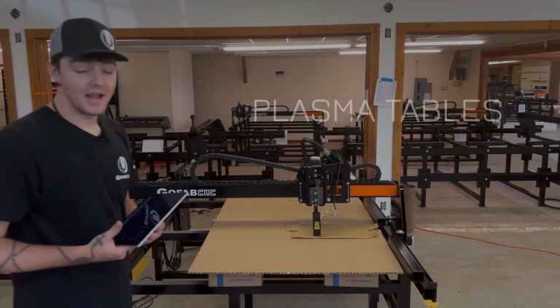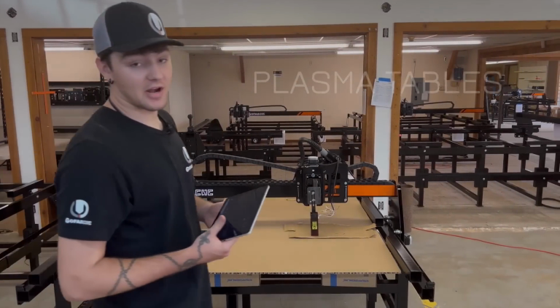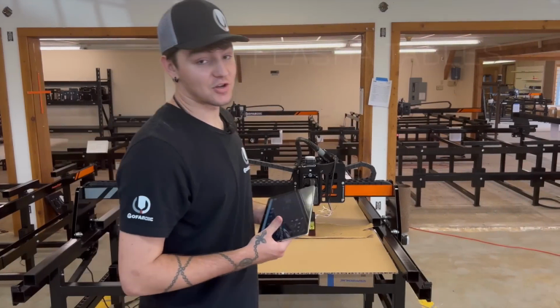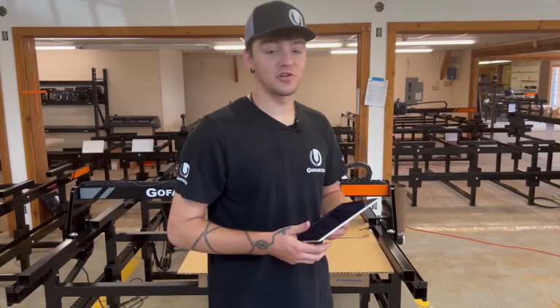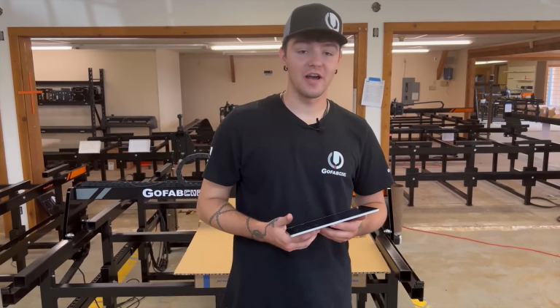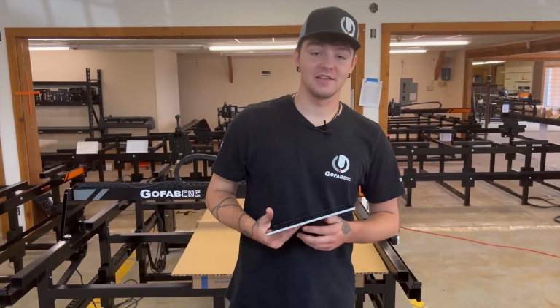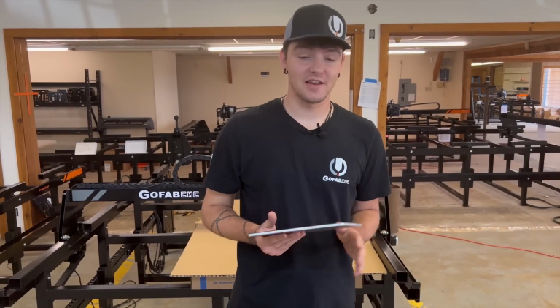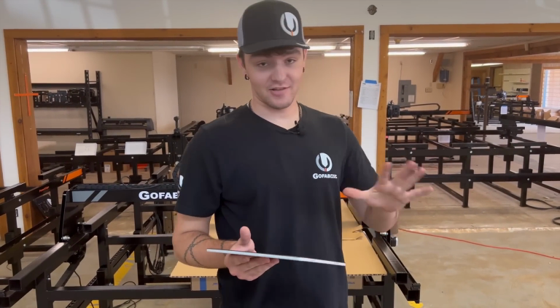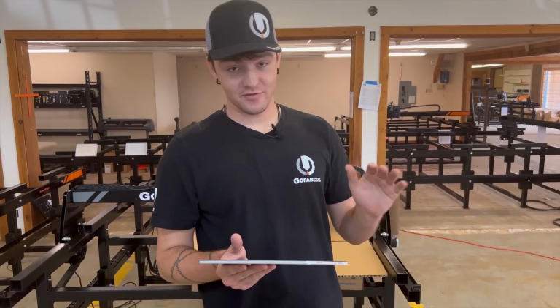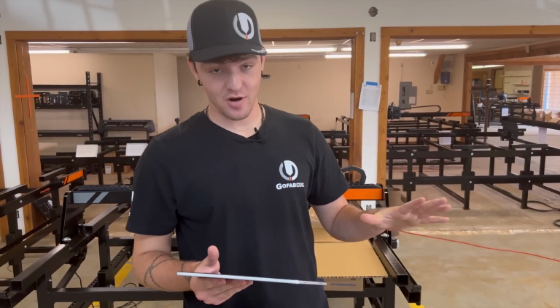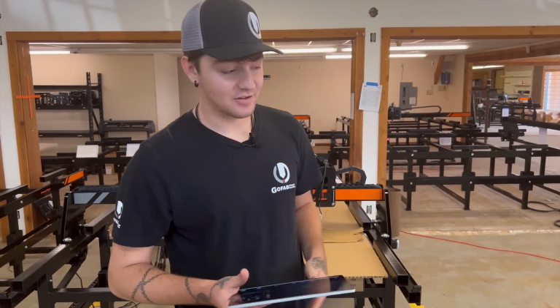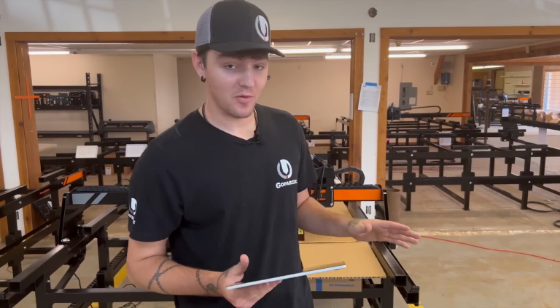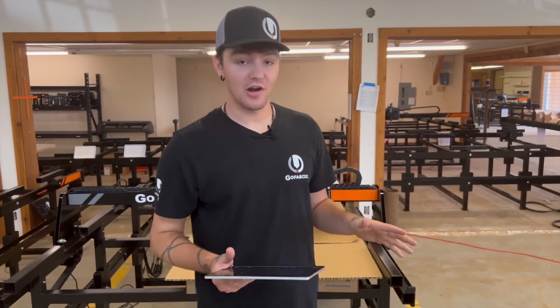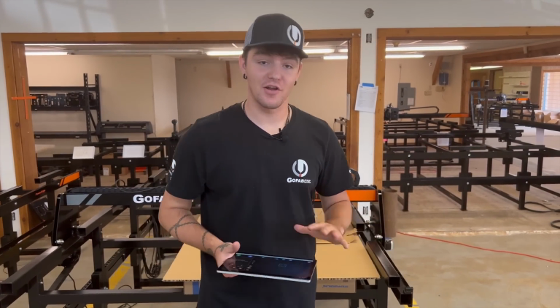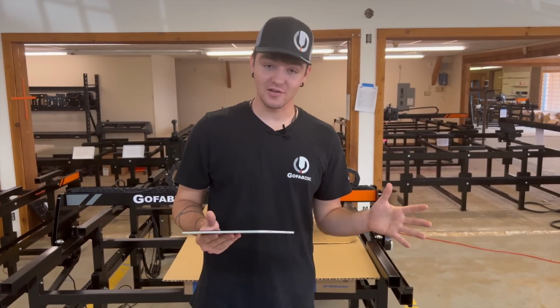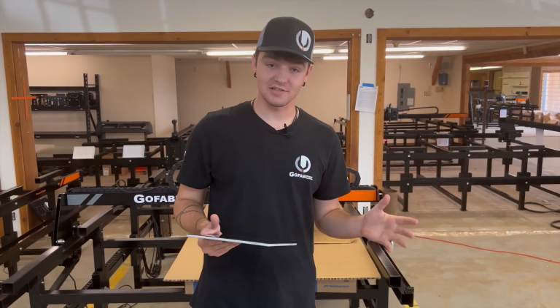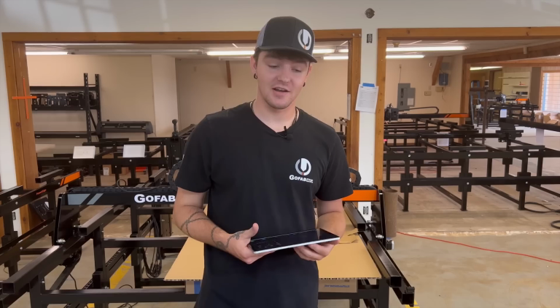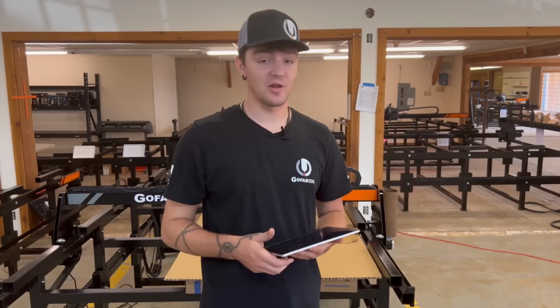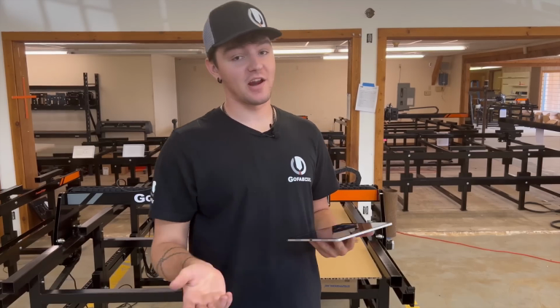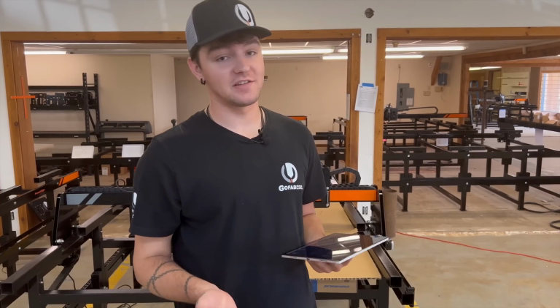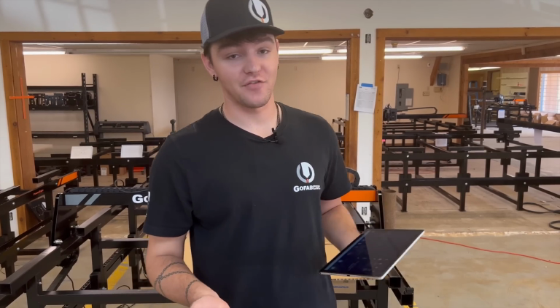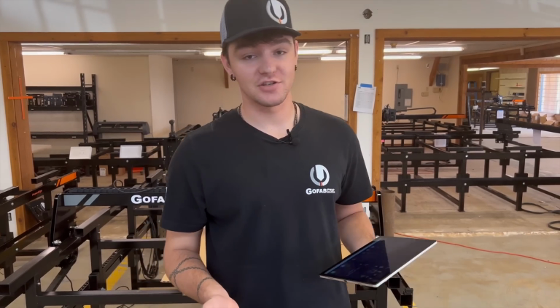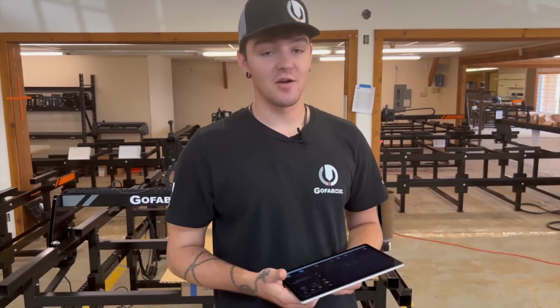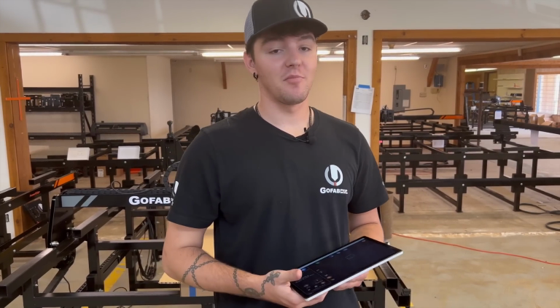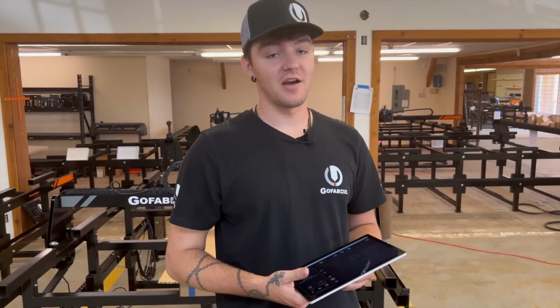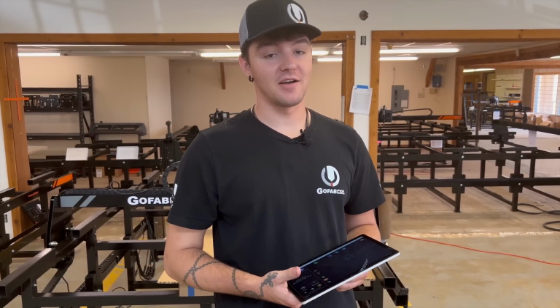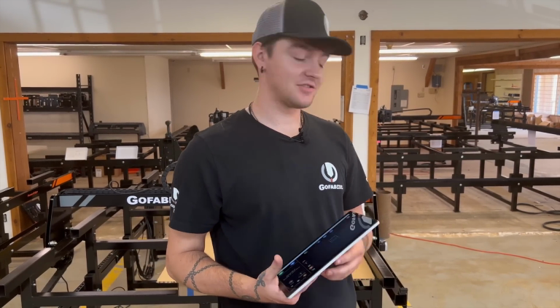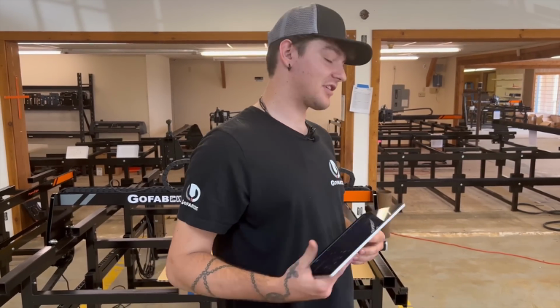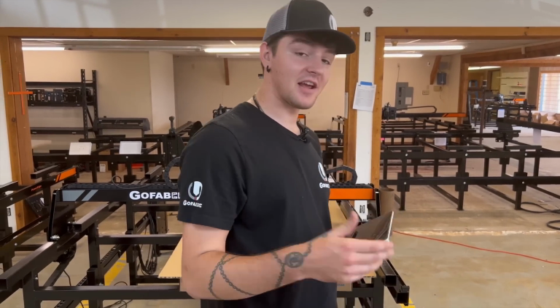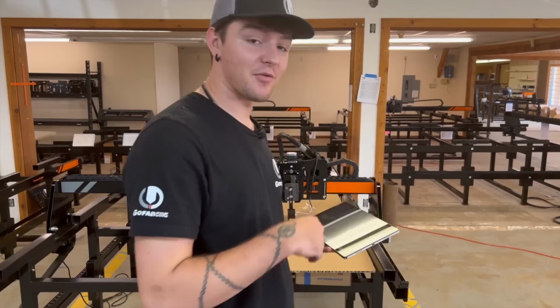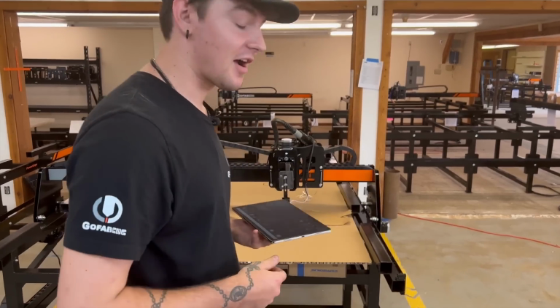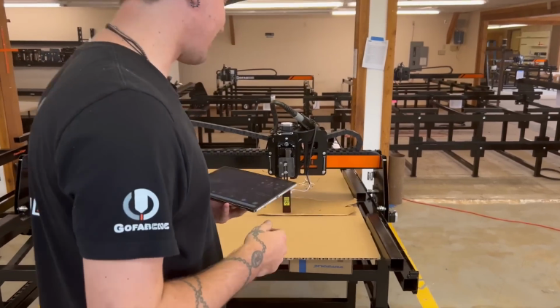Hey everybody, it's Coulter with GoFabCNC. Today I got a little bit of a surprise, something we've been working on. I know you guys want to see it. We didn't plan on releasing any footage, but just come and take a look at what we got over here.